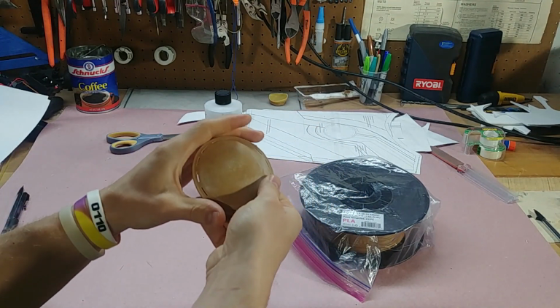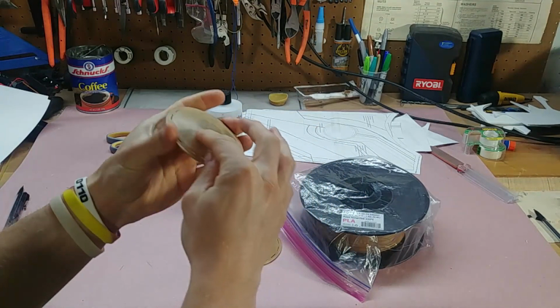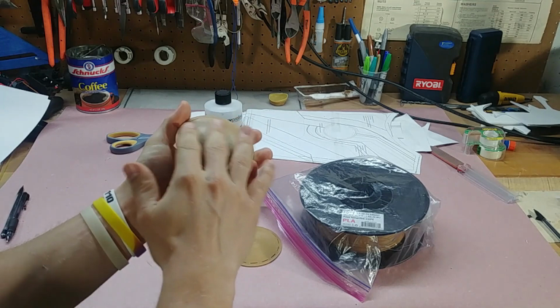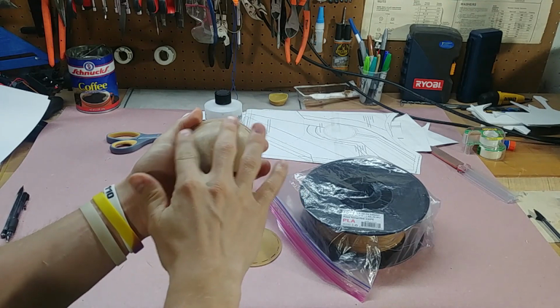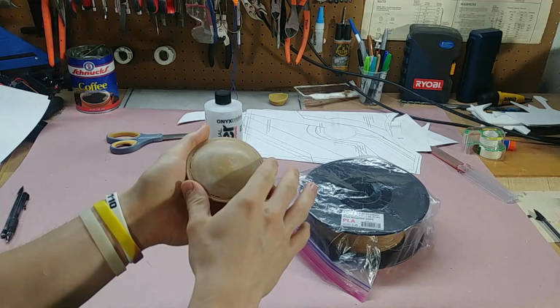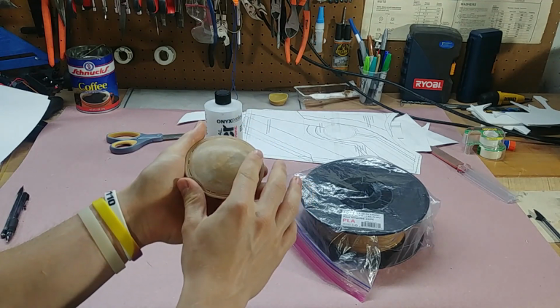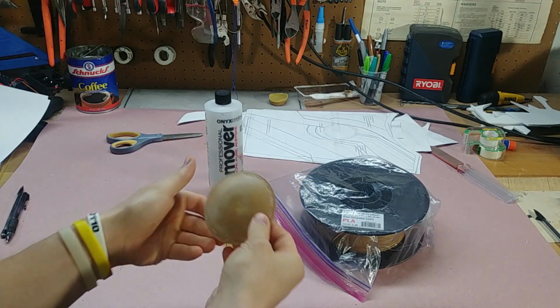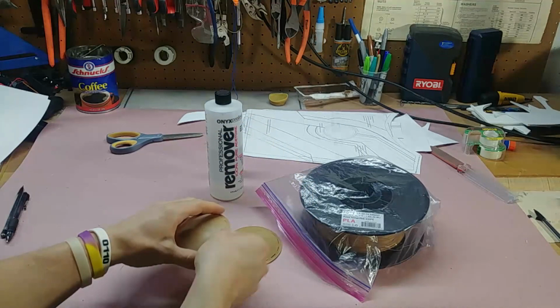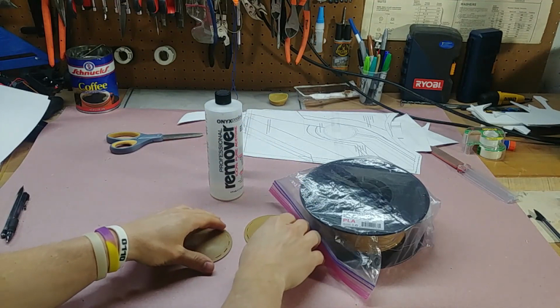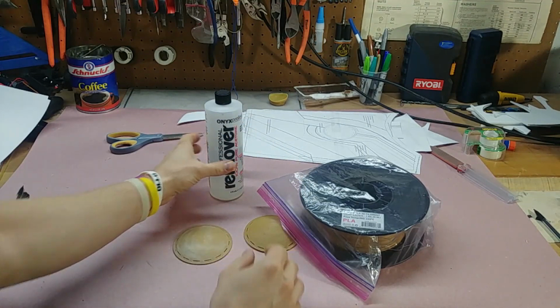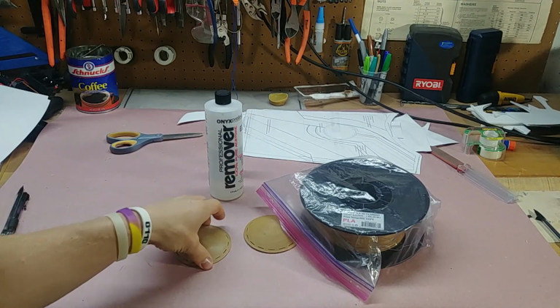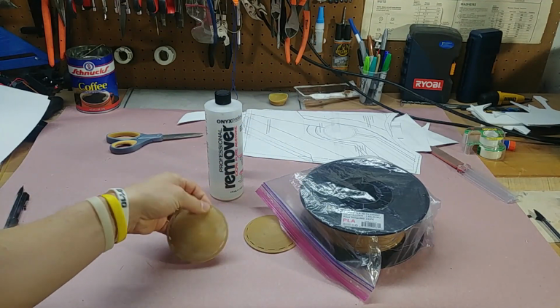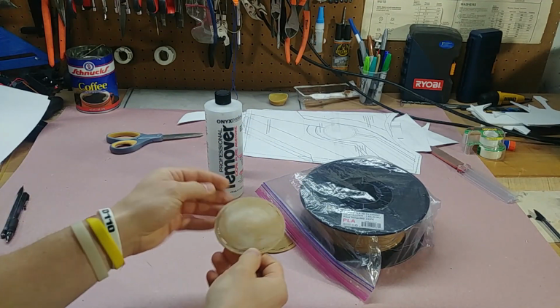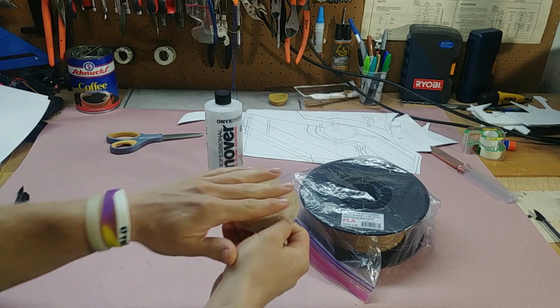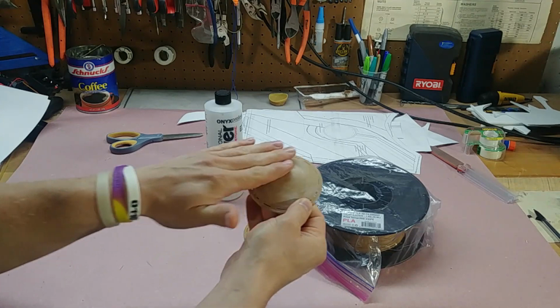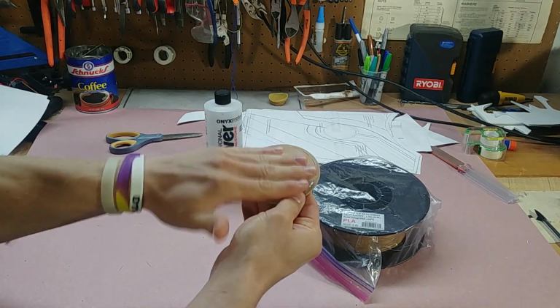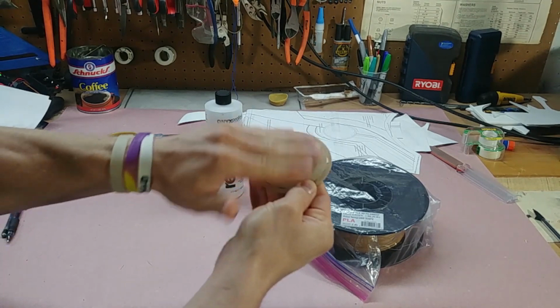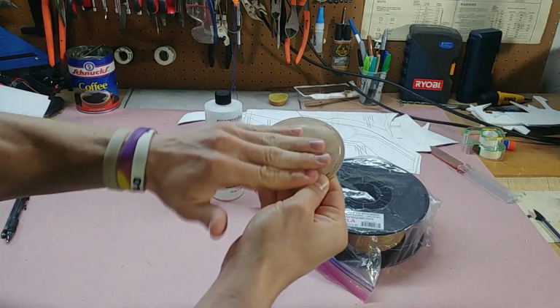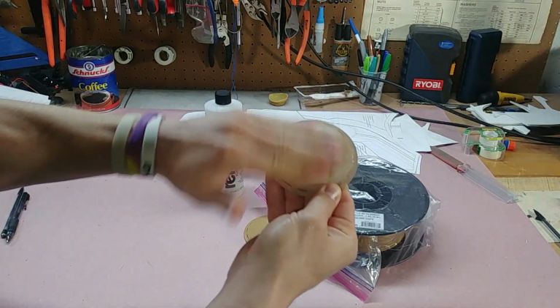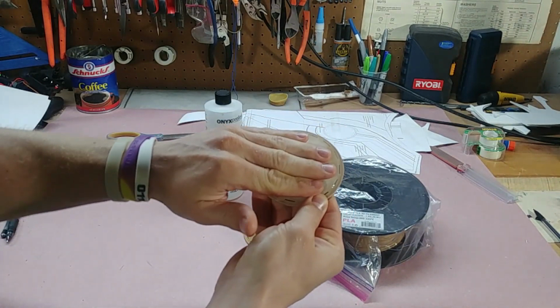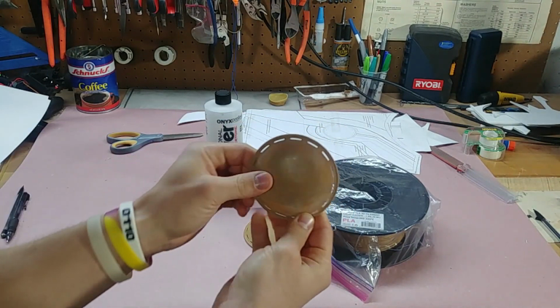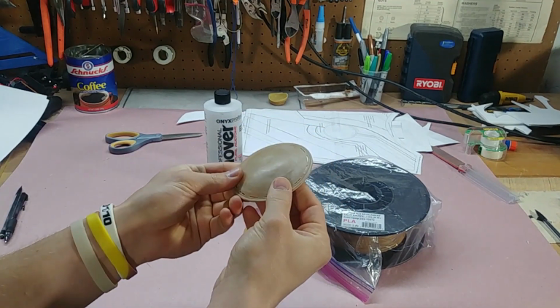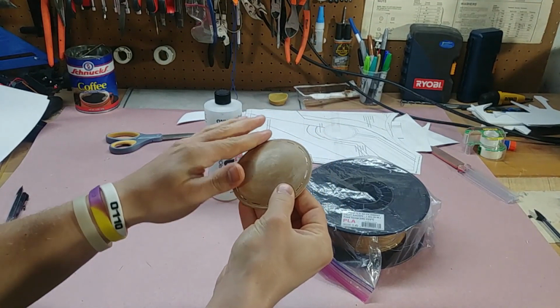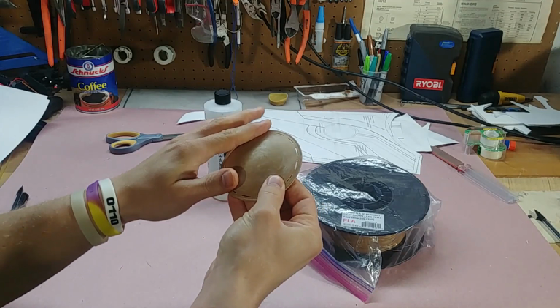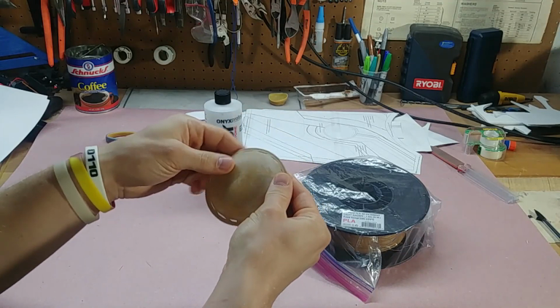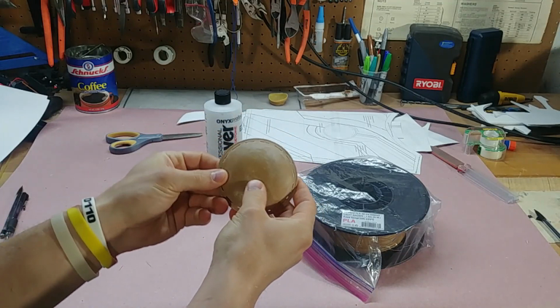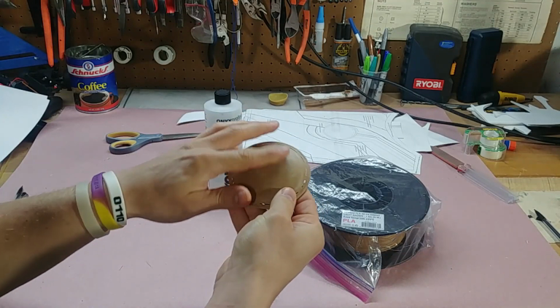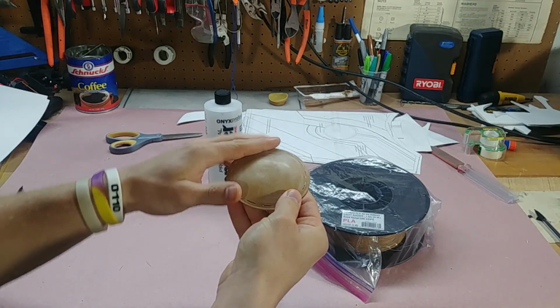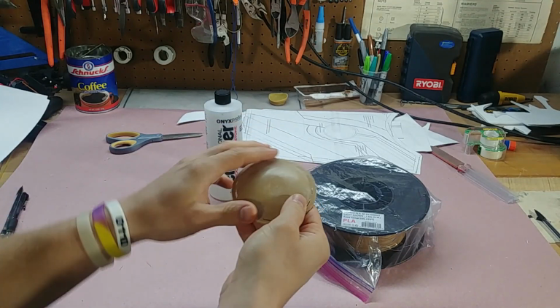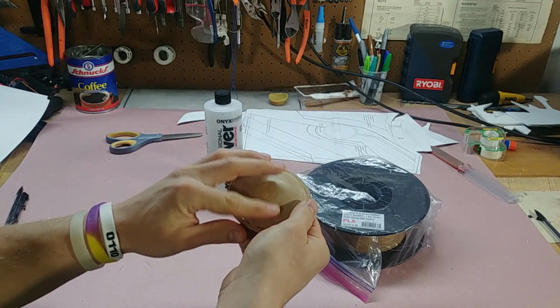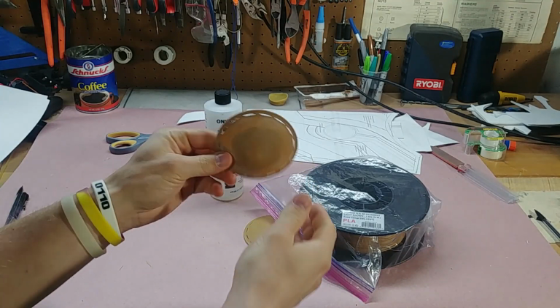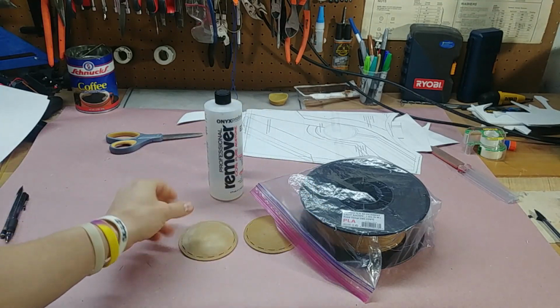This stuff has additives in it for the coloring that make it so when you put a rag with acetone on it and polish it out, it smooths the lines together, so it's like doing a pre-sanding phase.